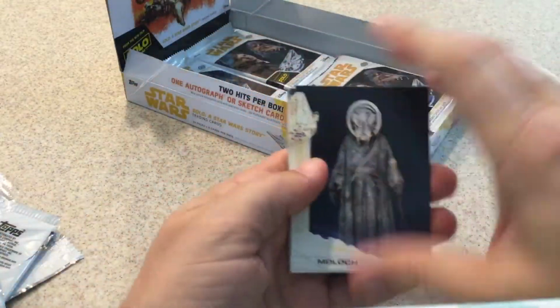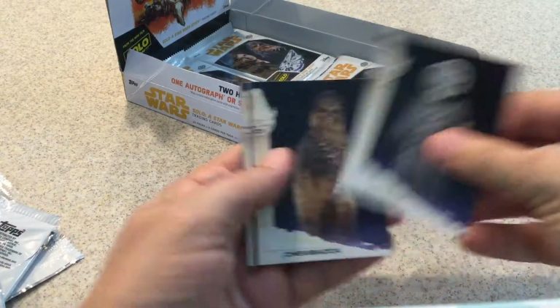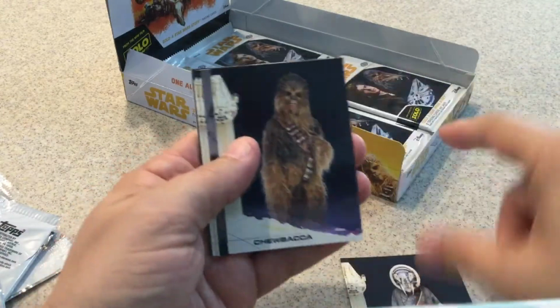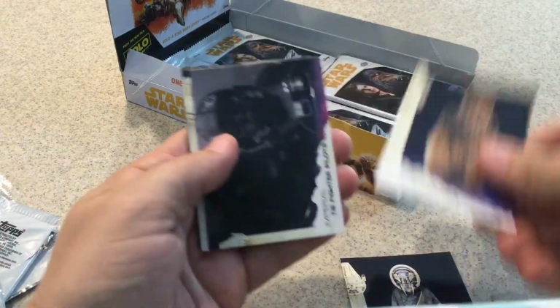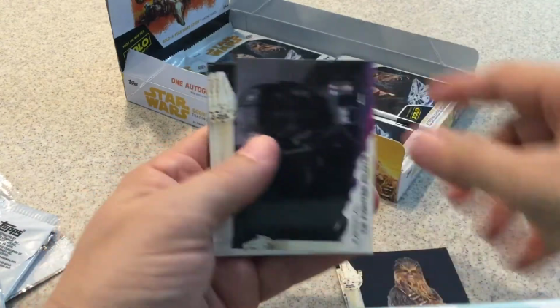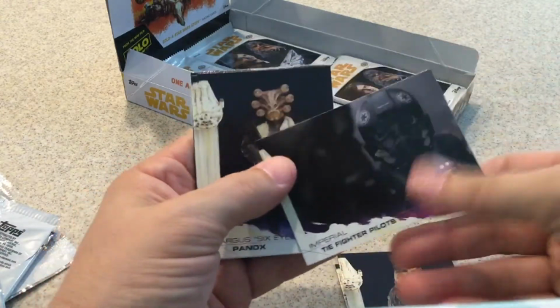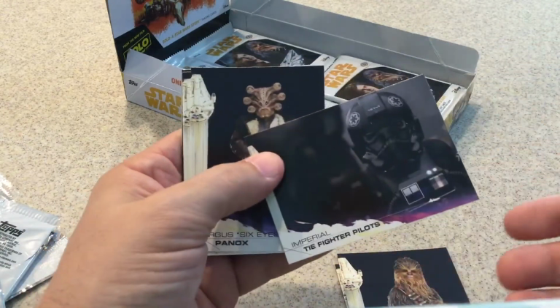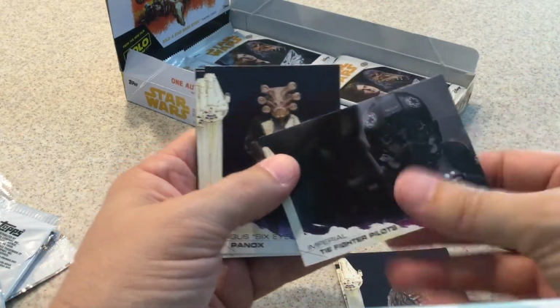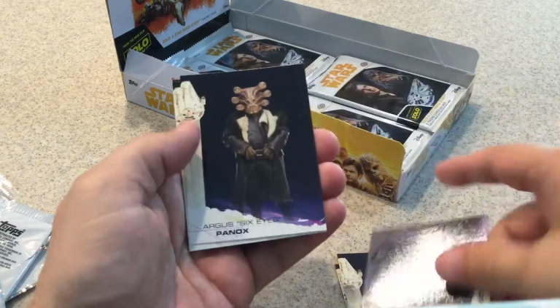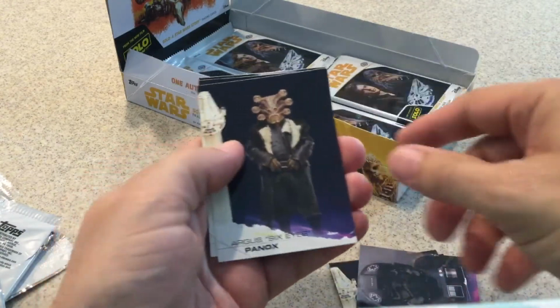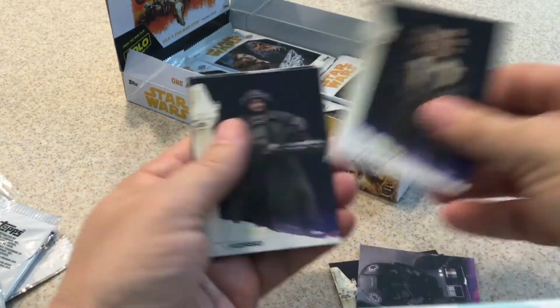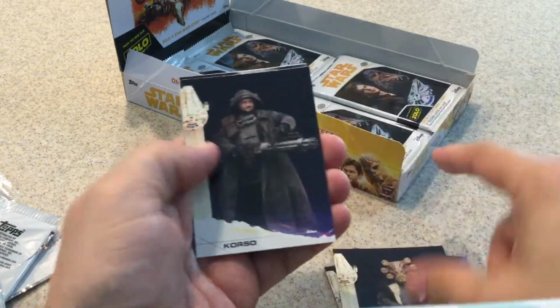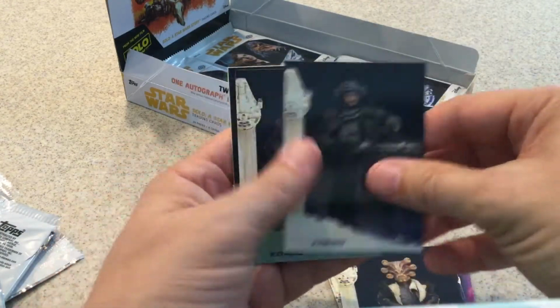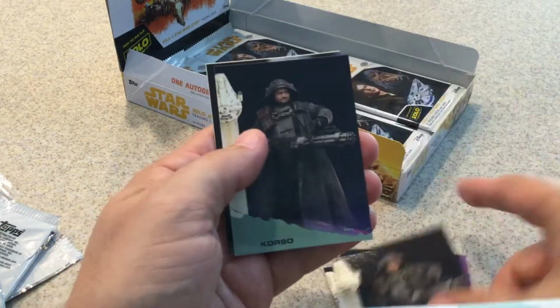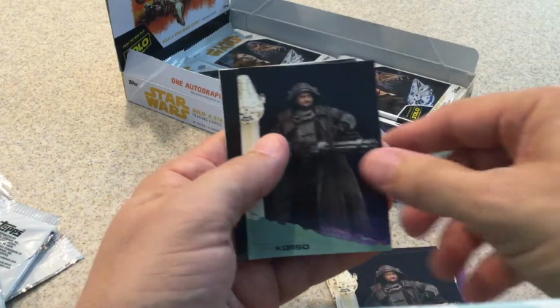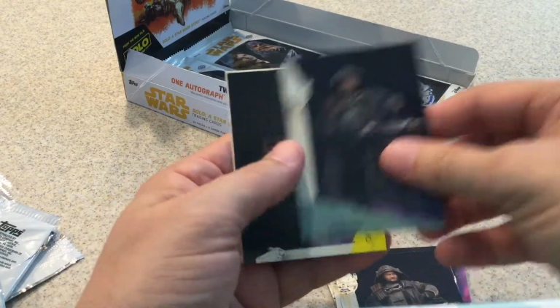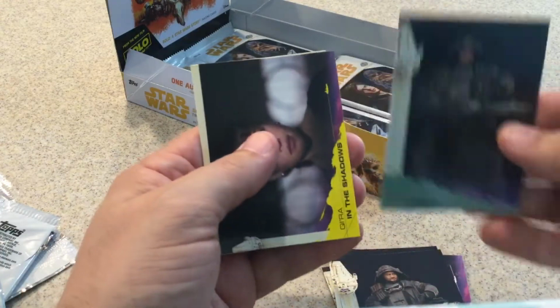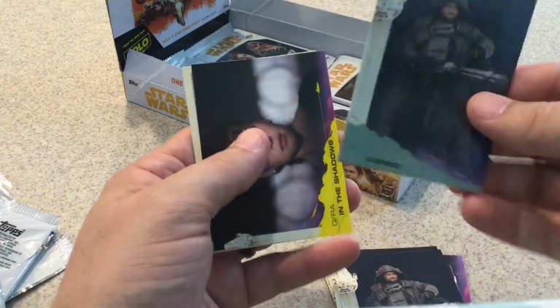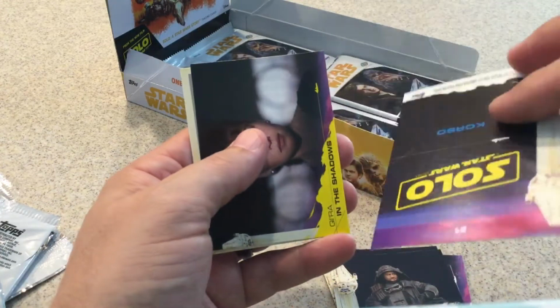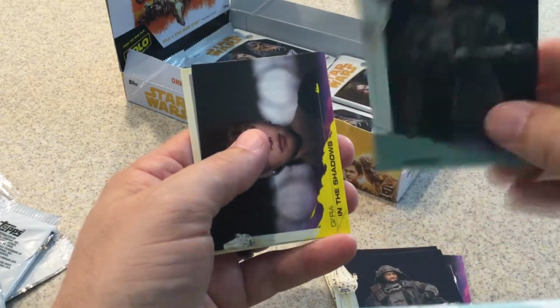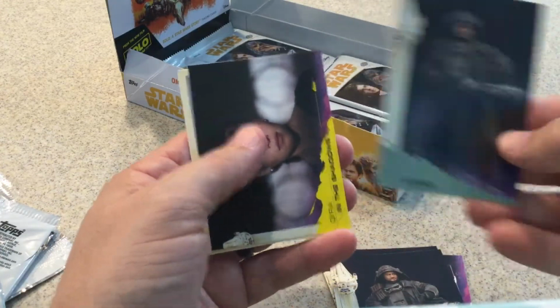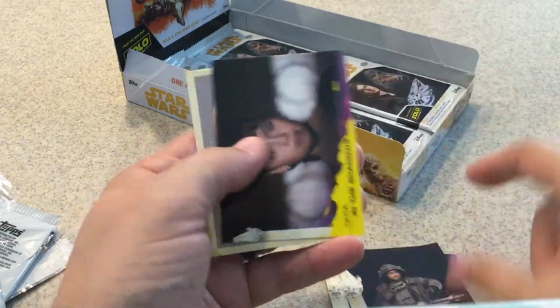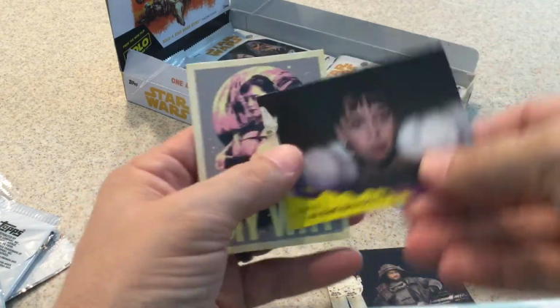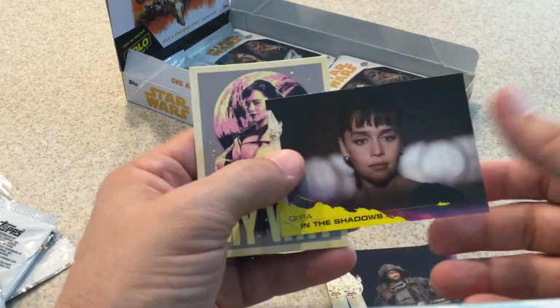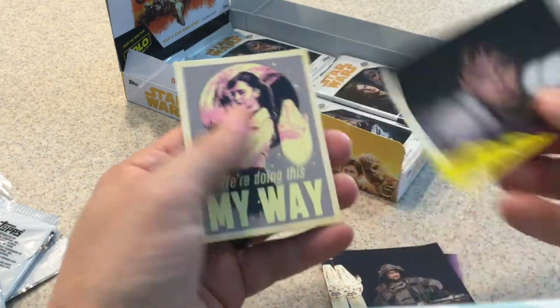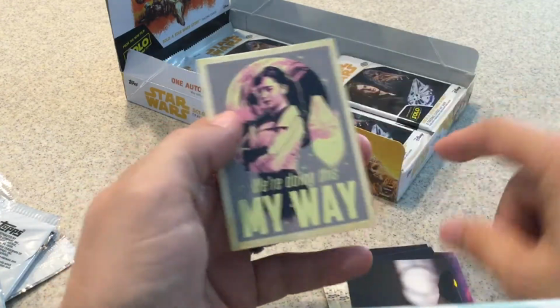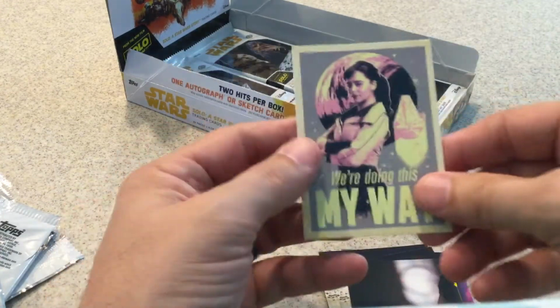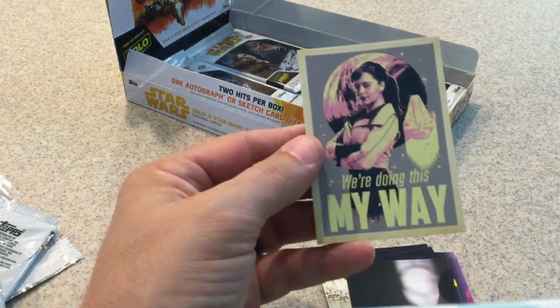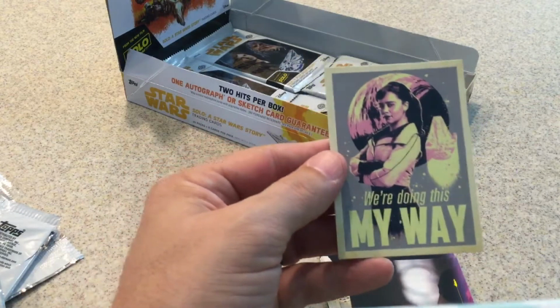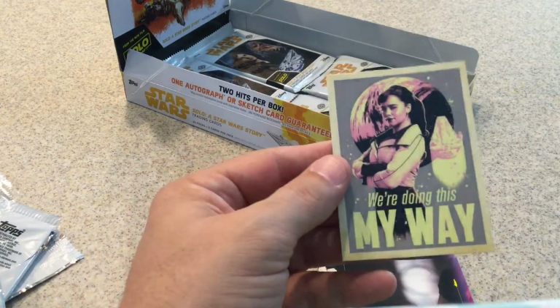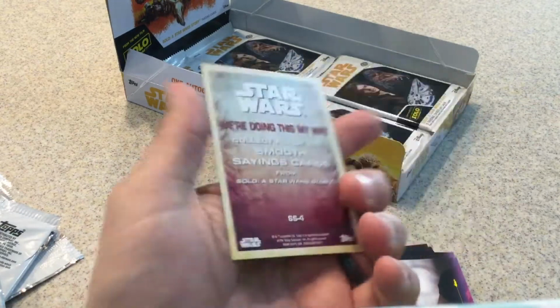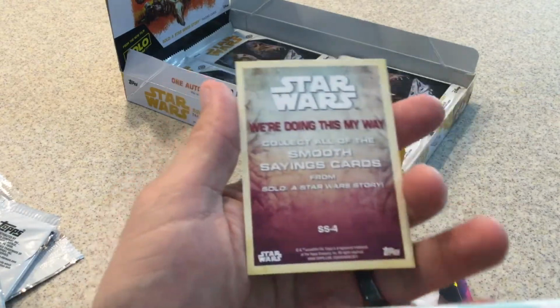Moloch, Chewbacca, parallel TIE Fighters, Inga Six Eyes, Corso — oh, parallel Corso. Yellow Kiara. And 'we're doing this my way' — I guess that's another saying.